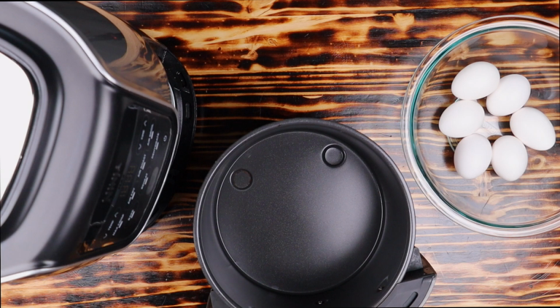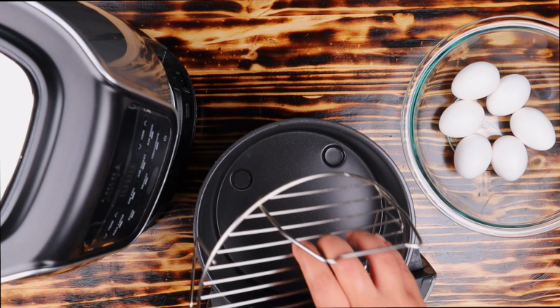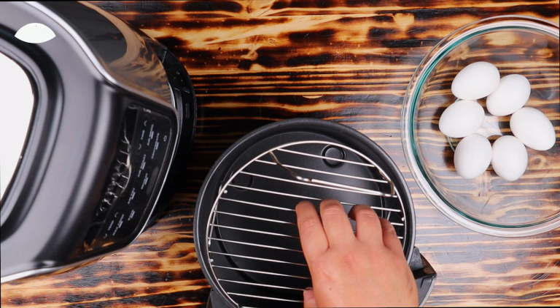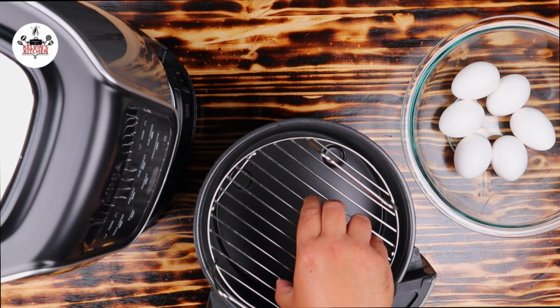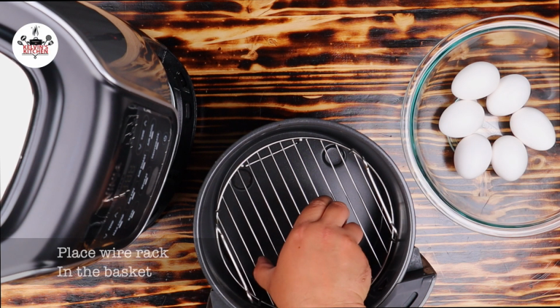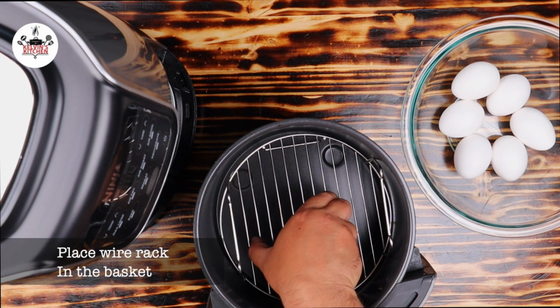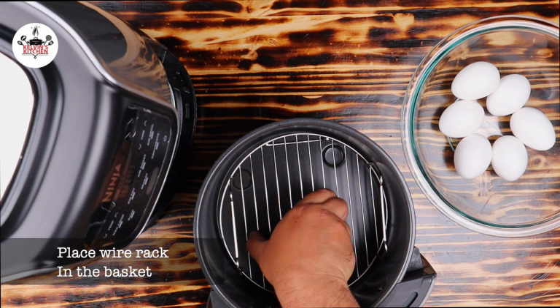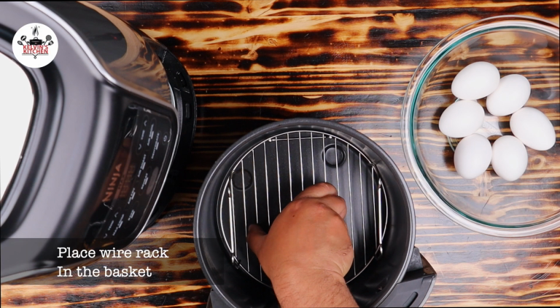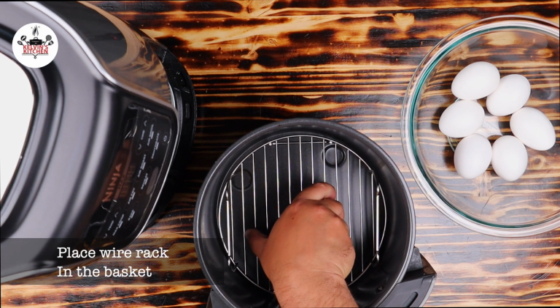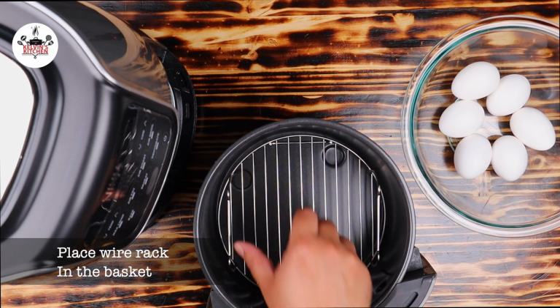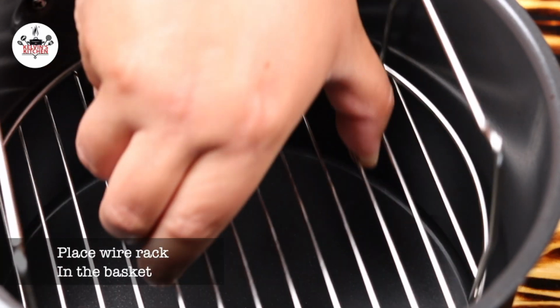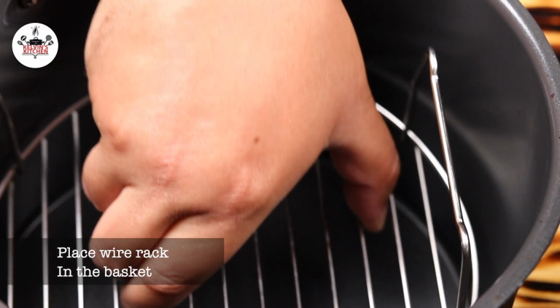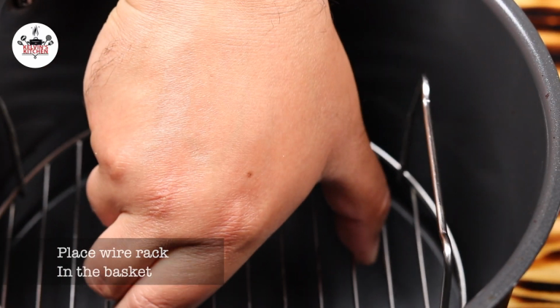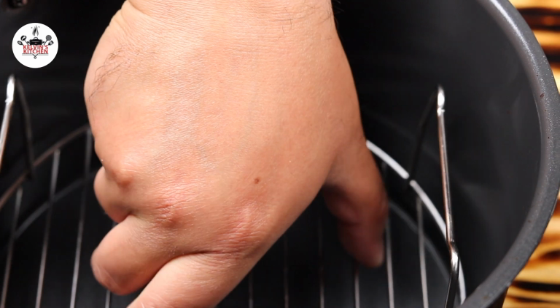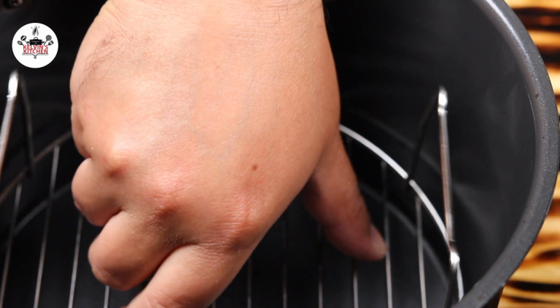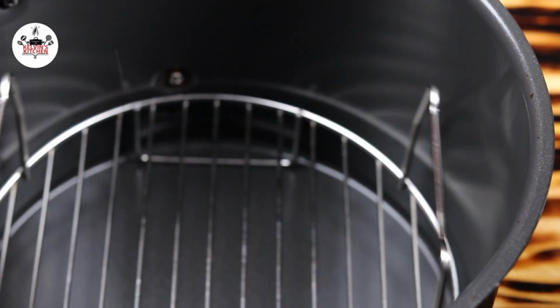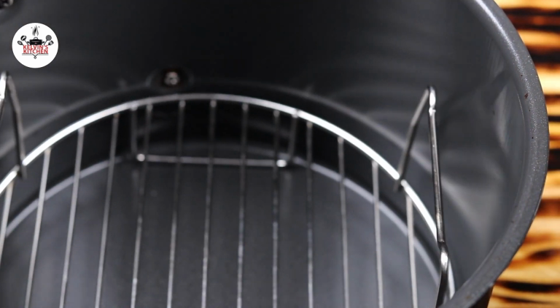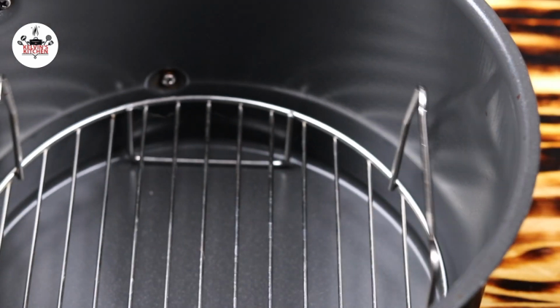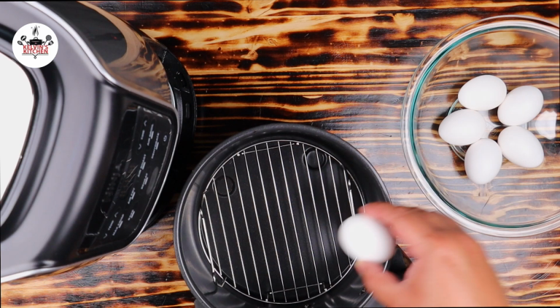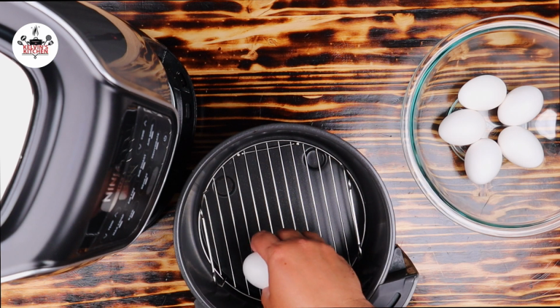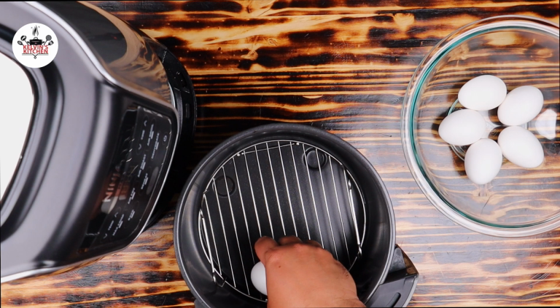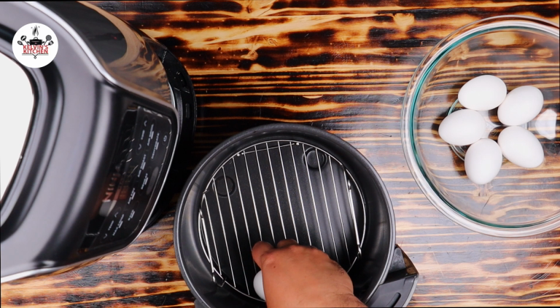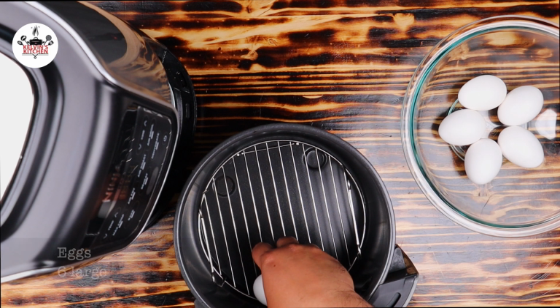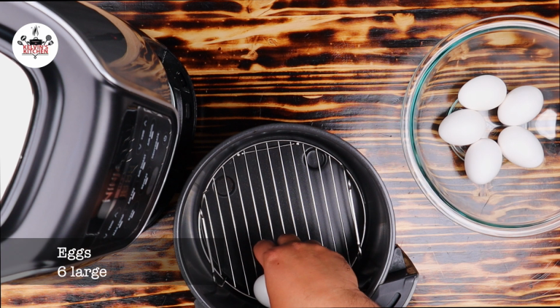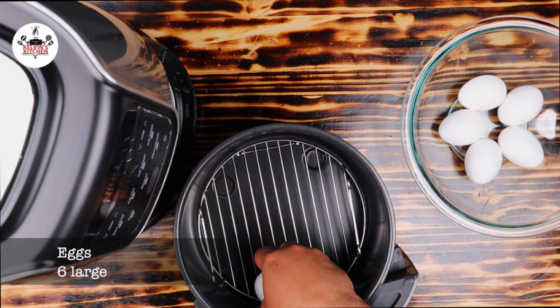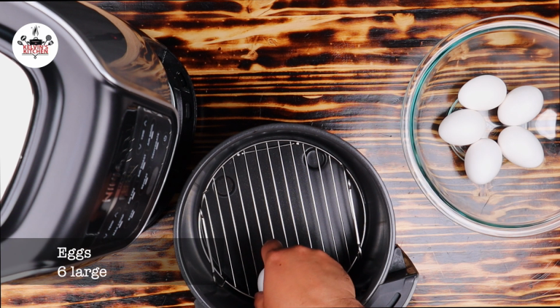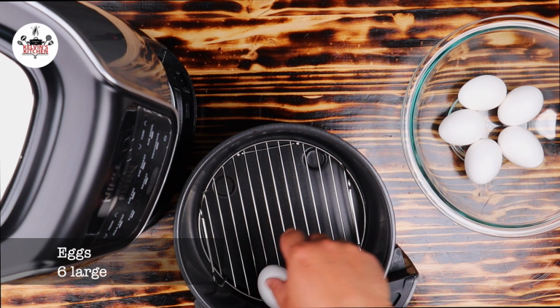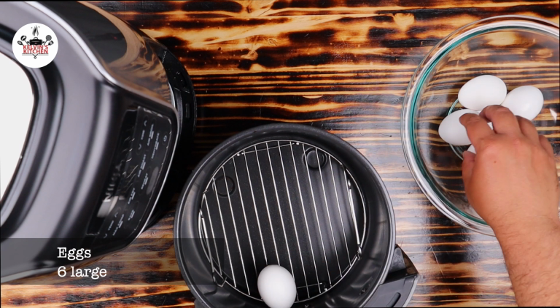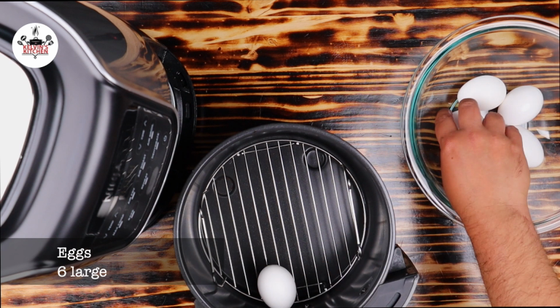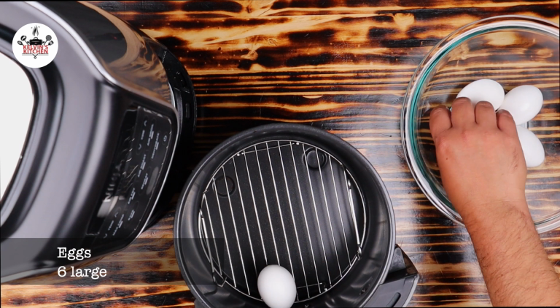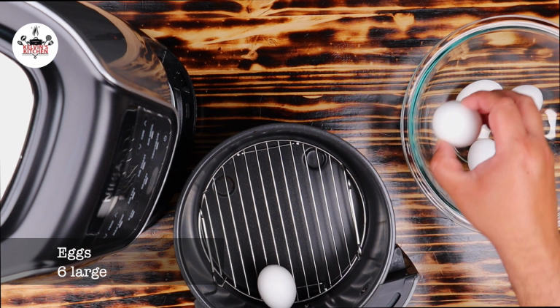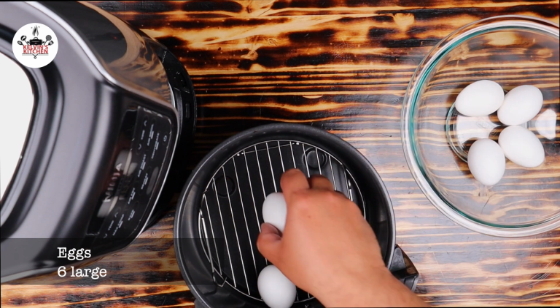To begin, place the wire rack that came with the air fryer in the basket. Then, place six eggs straight from the fridge into the basket.